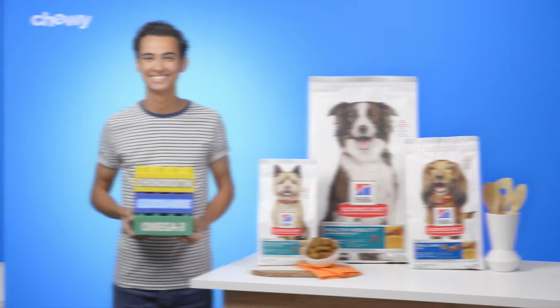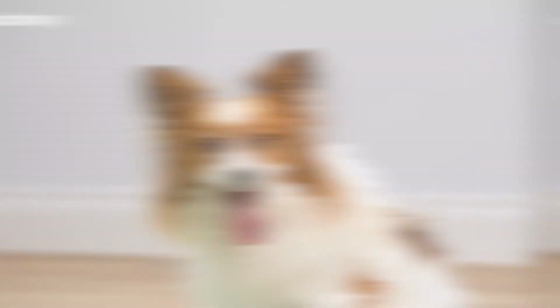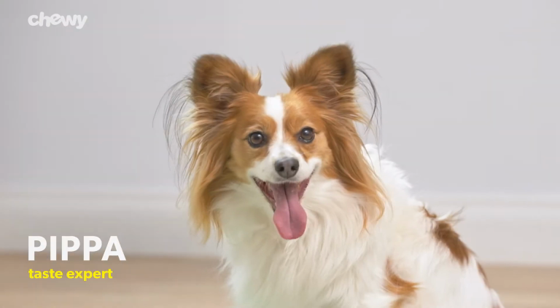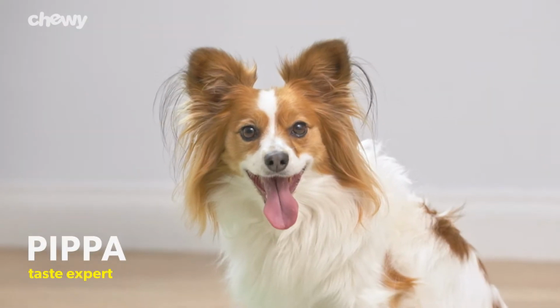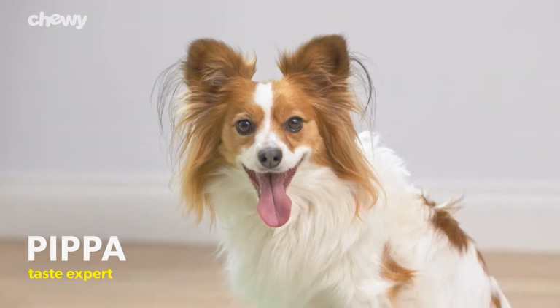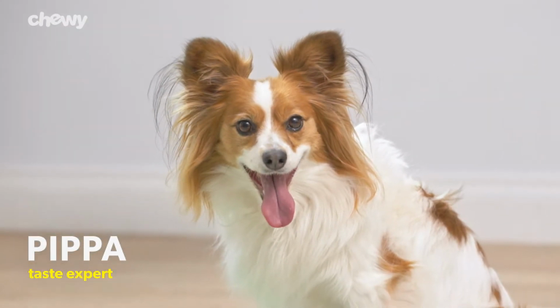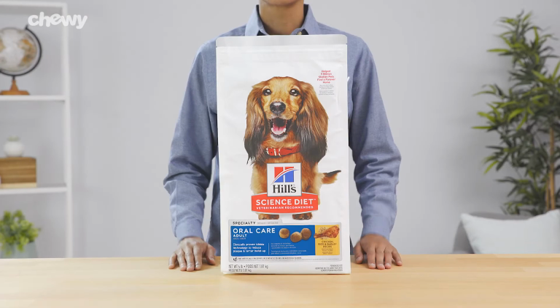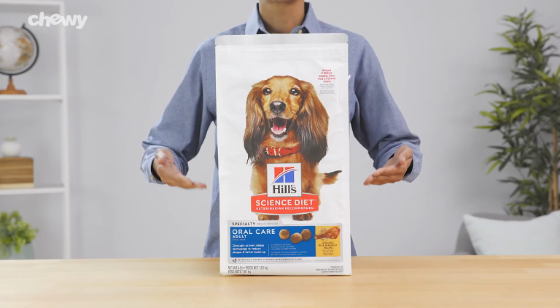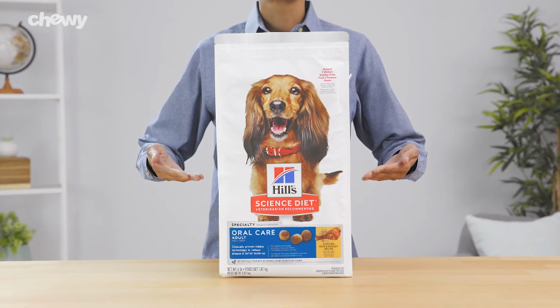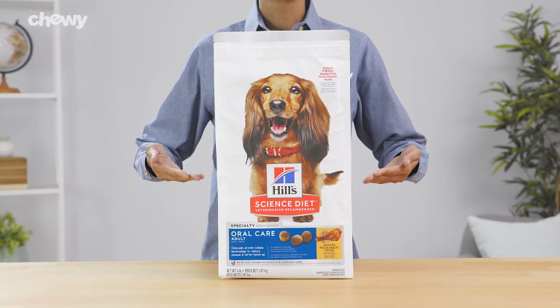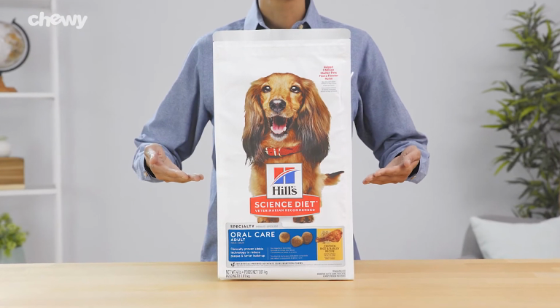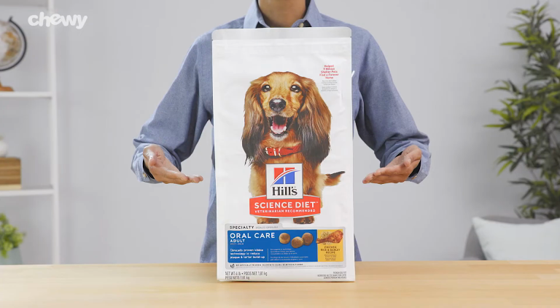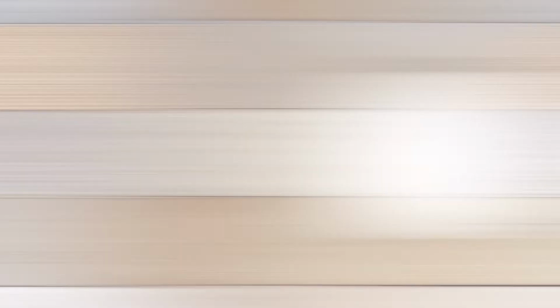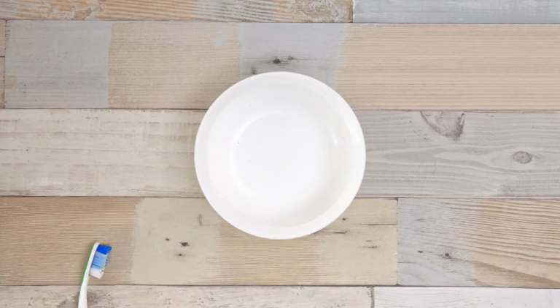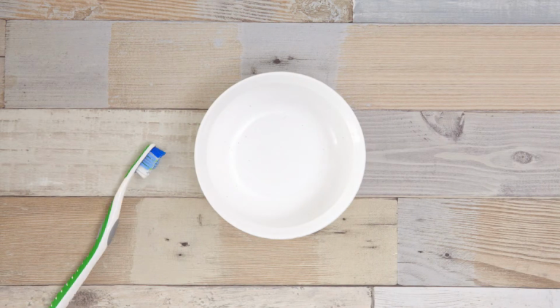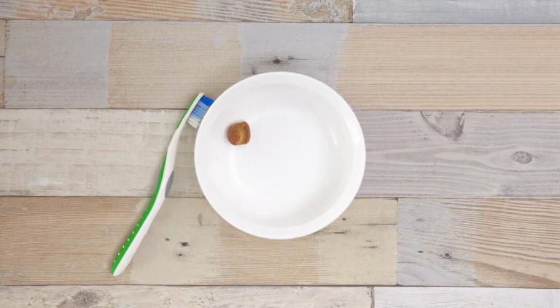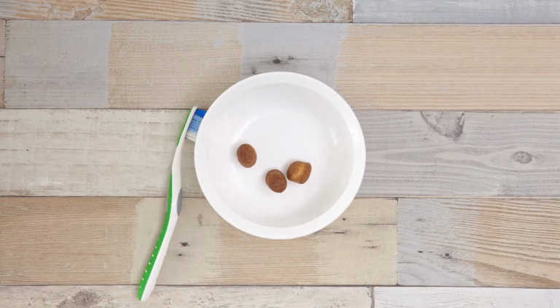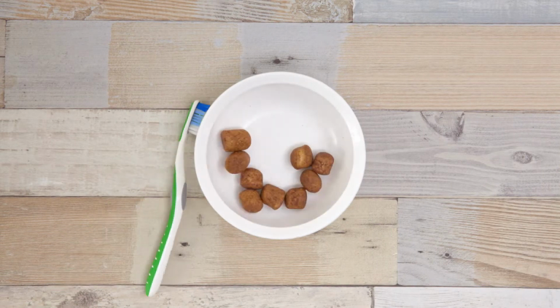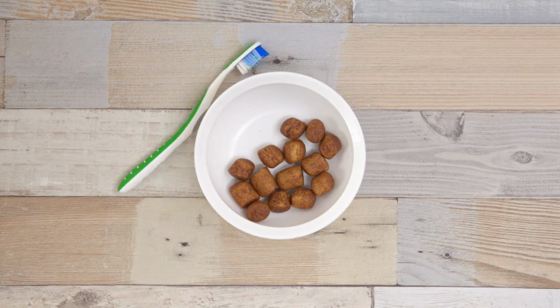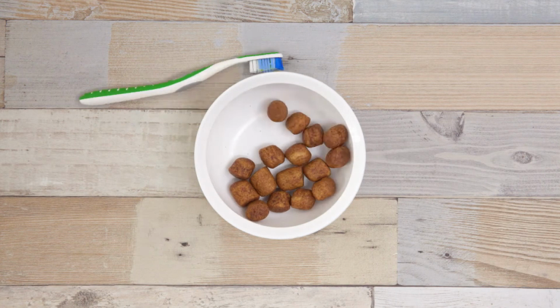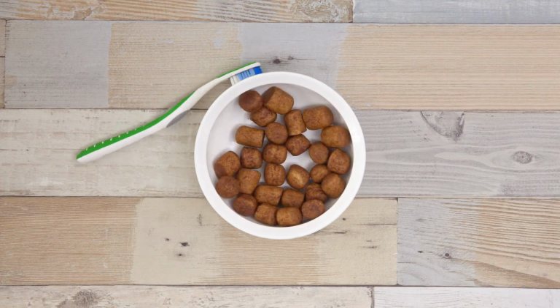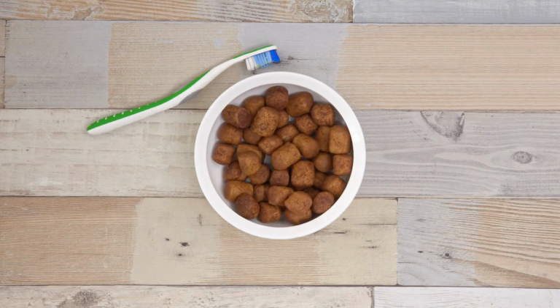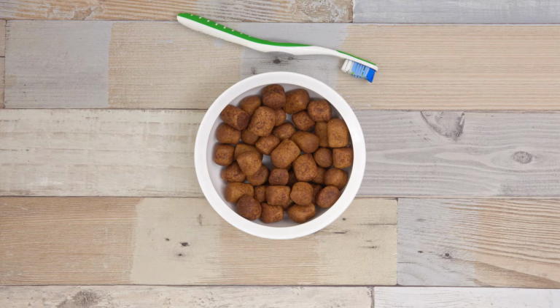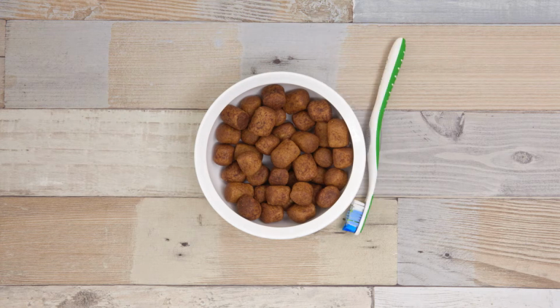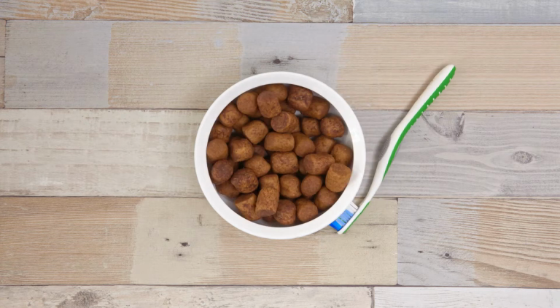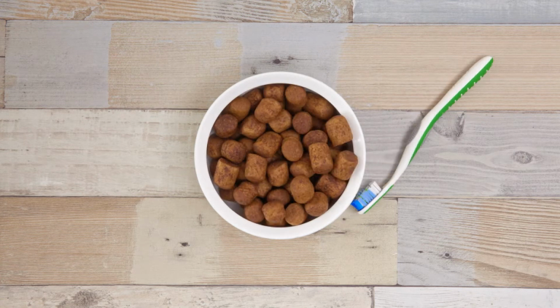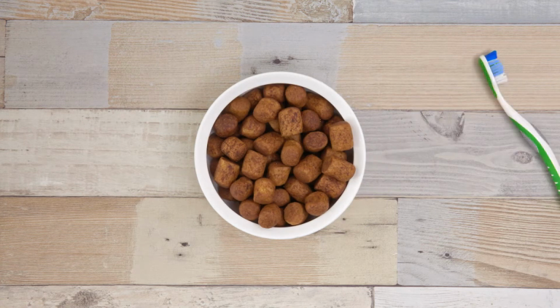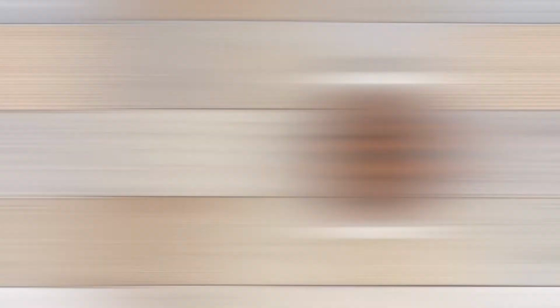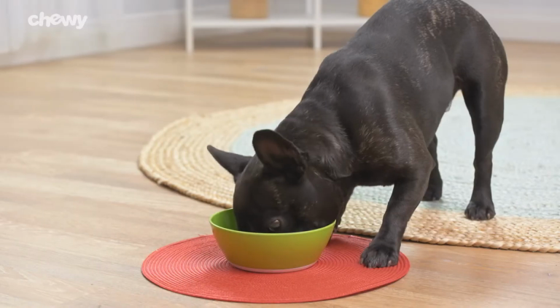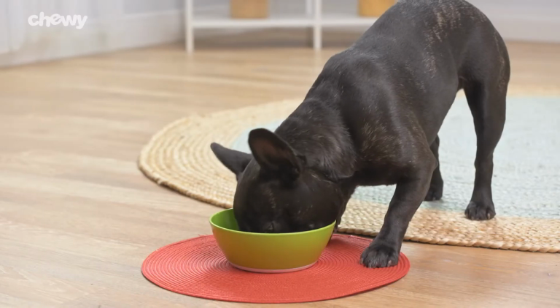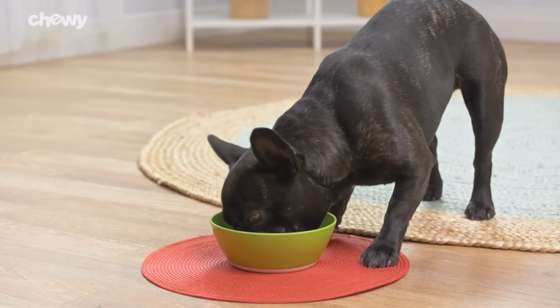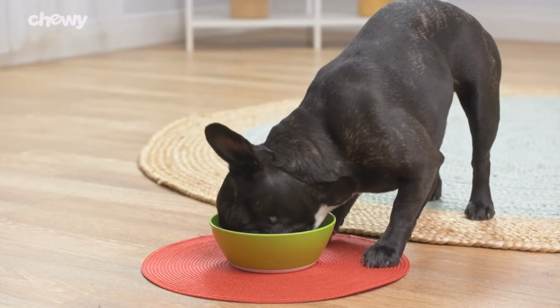If you want to help support your canine's canines, try Hill Science Diet Oral Care Dog Food. Its interlocking fiber technology helps clean teeth, reduces plaque and tartar buildup for daily dental protection, and freshens breath as your dog chews.